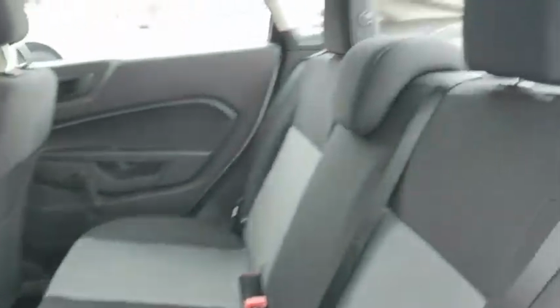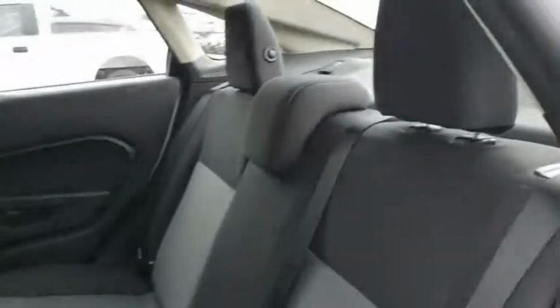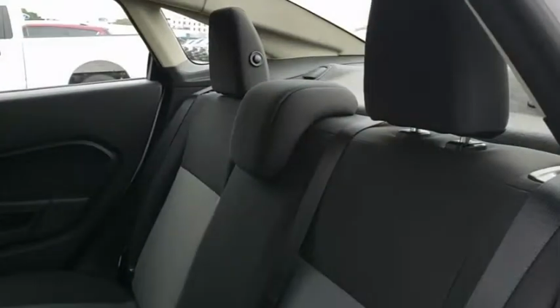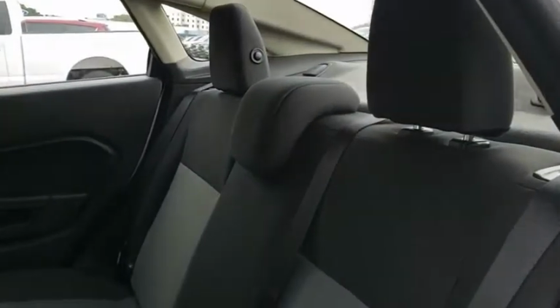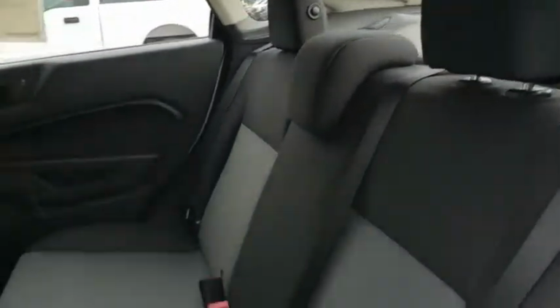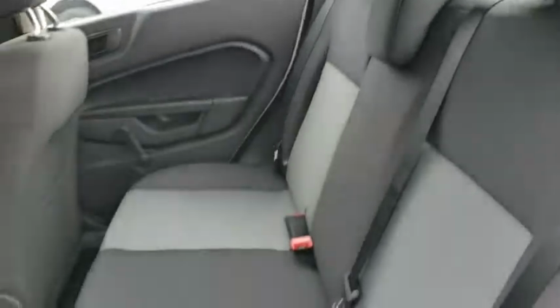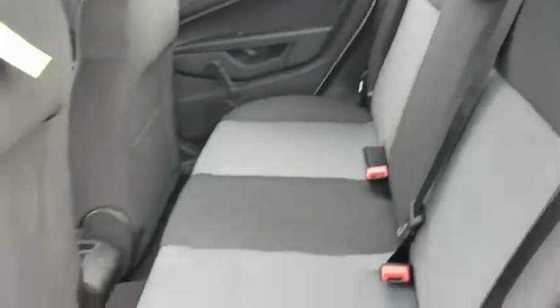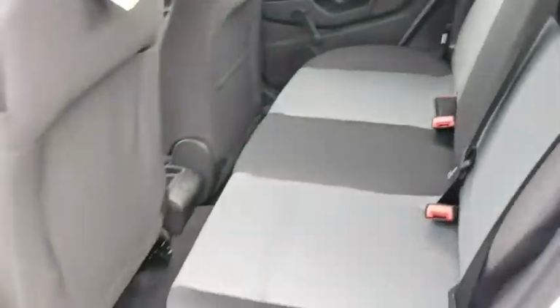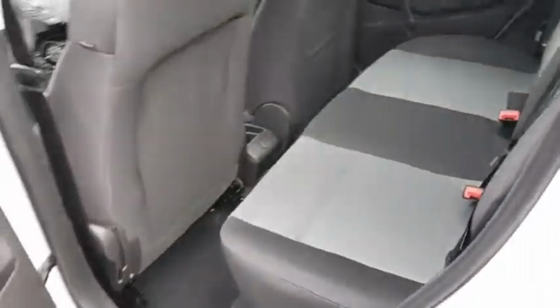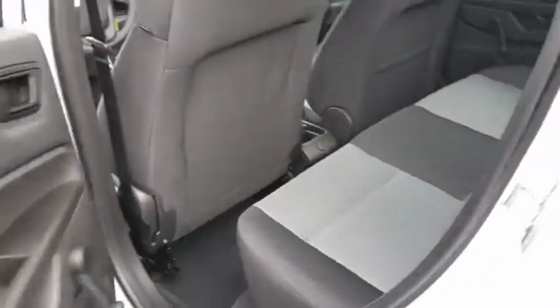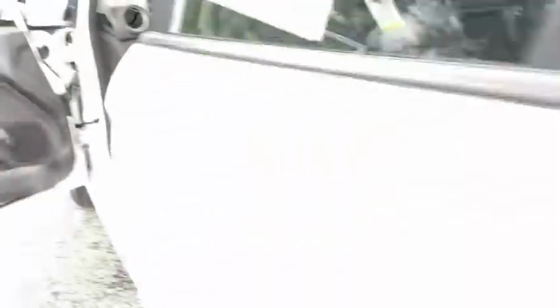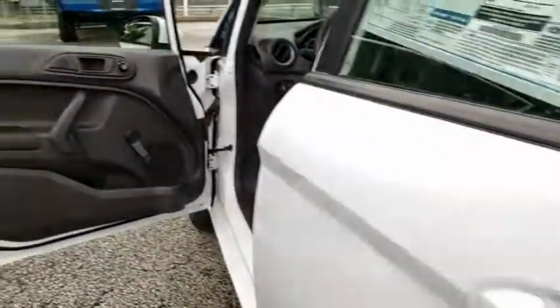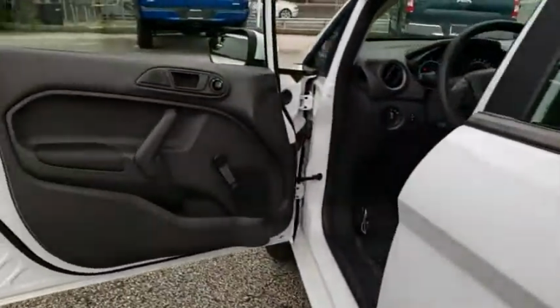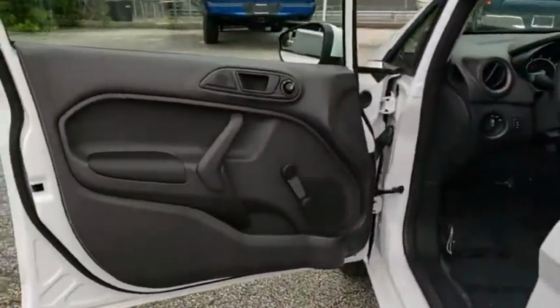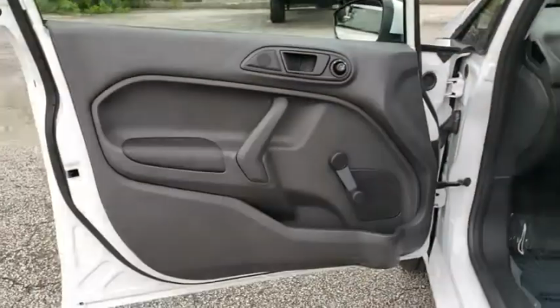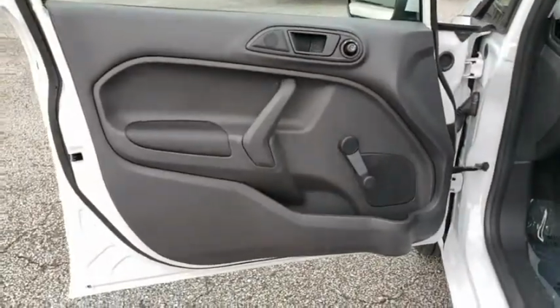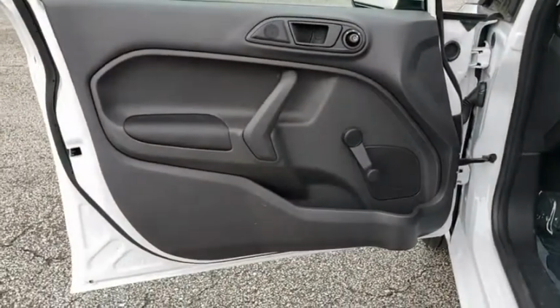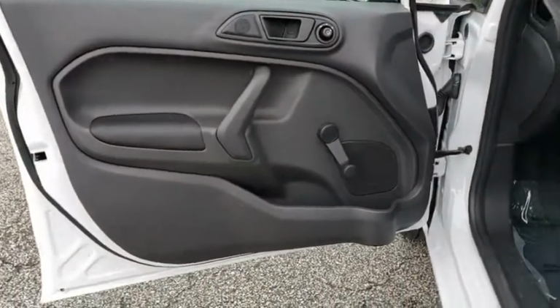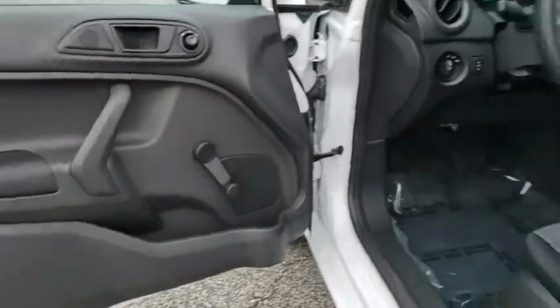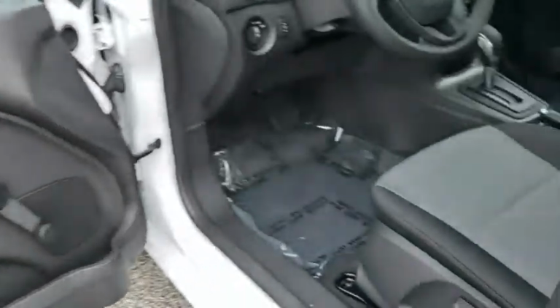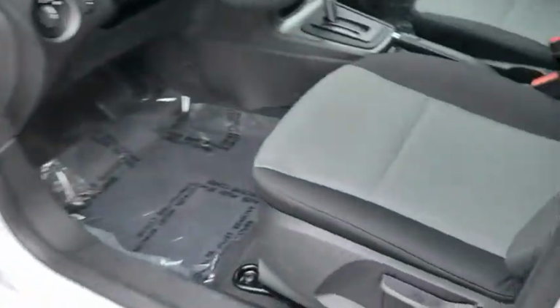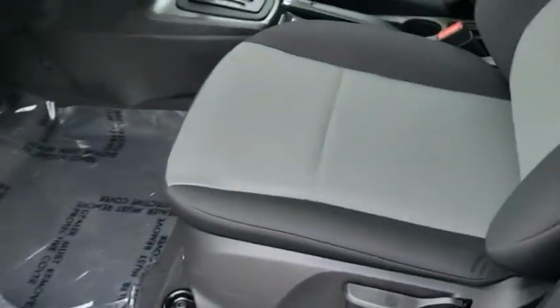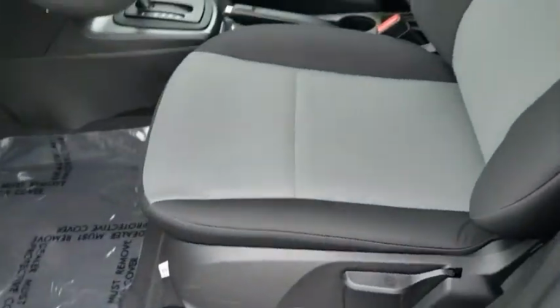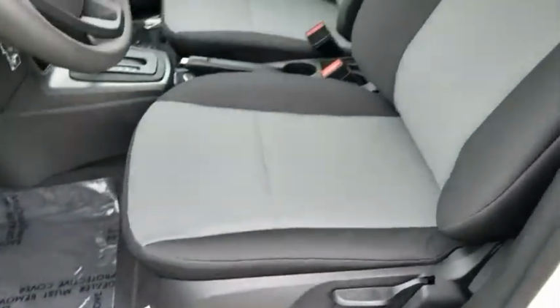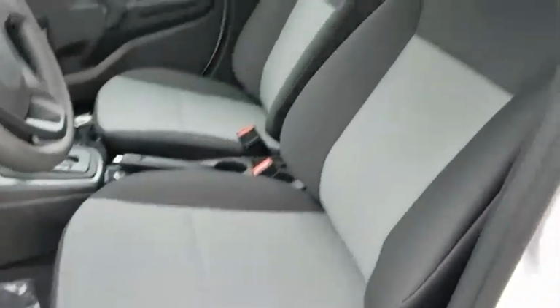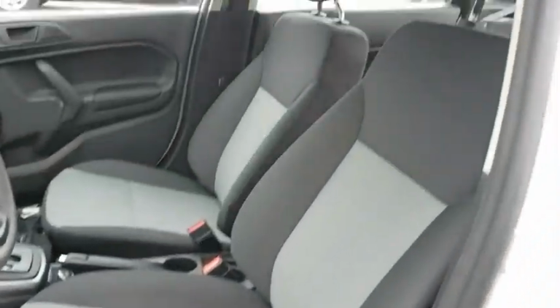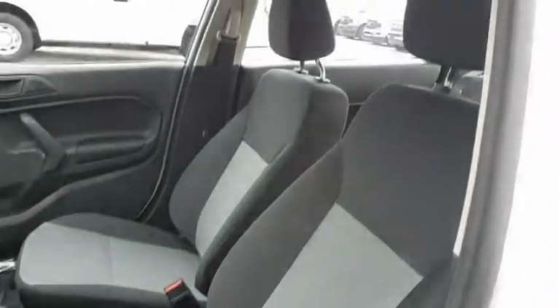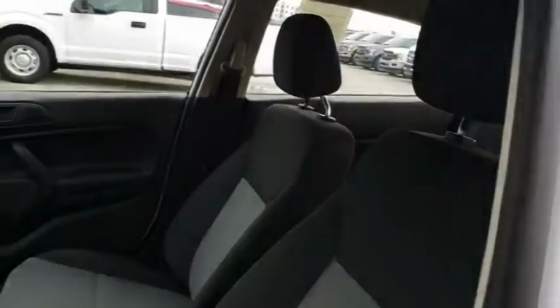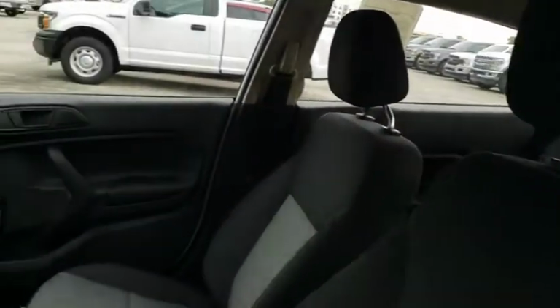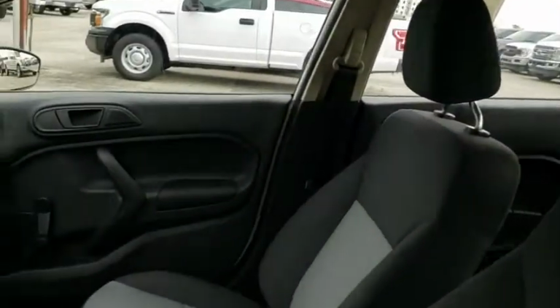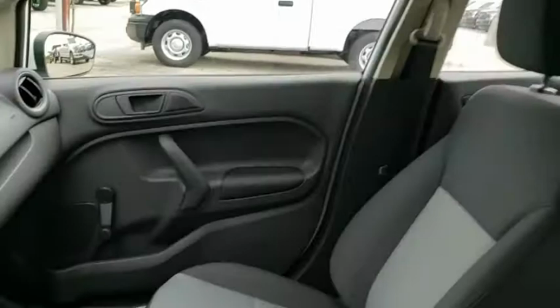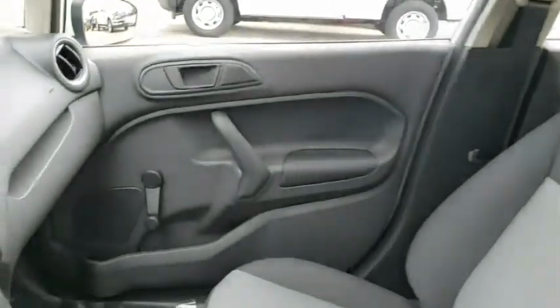CD player, remote keyless entry, tachometer, brake assist, front reading lamps, front bucket seats, tilt steering wheel, driver vanity mirror, passenger vanity mirror, radio data system, four-piece floor mat set.